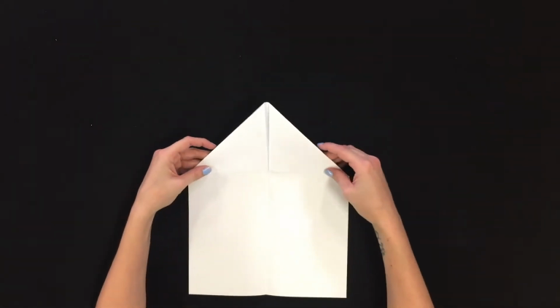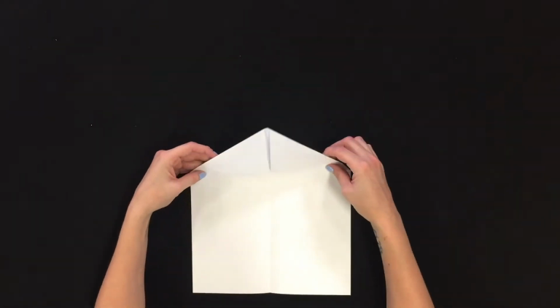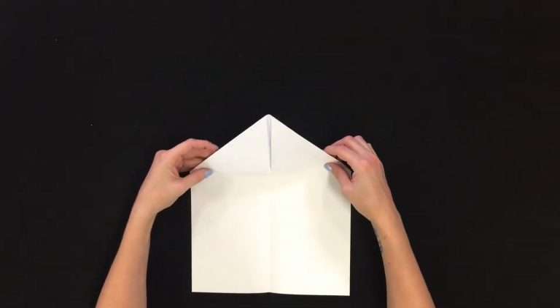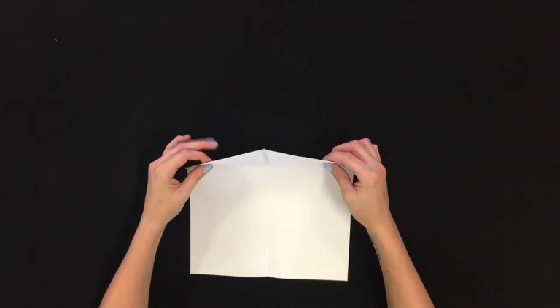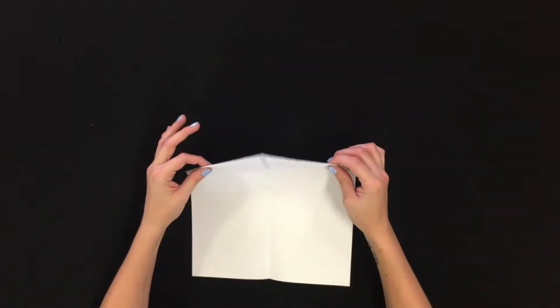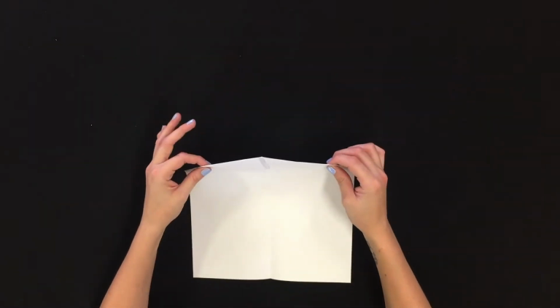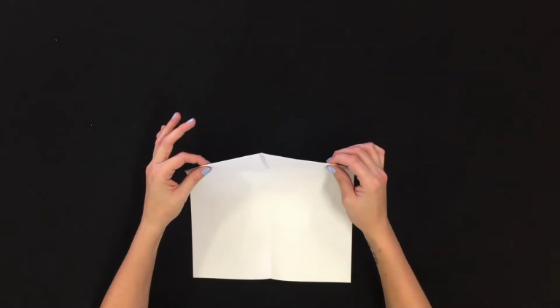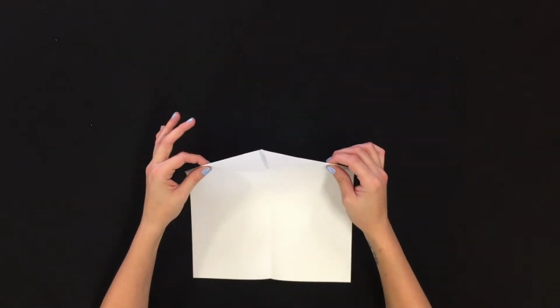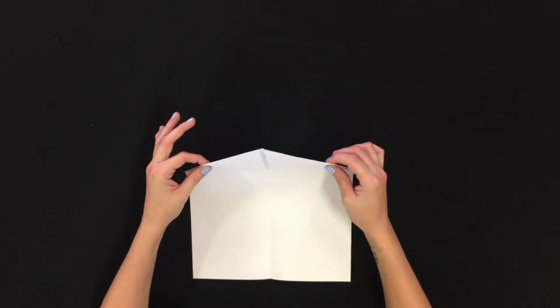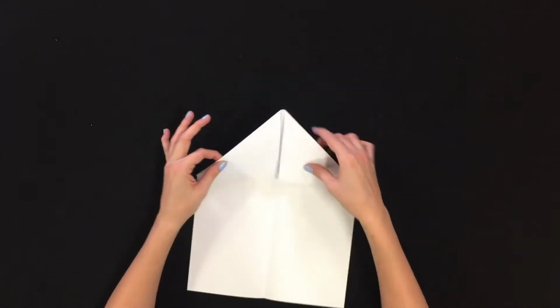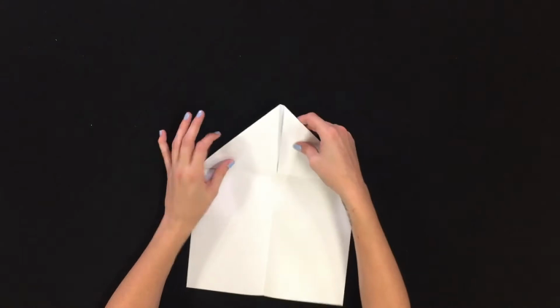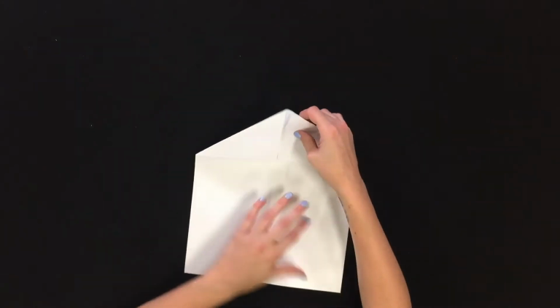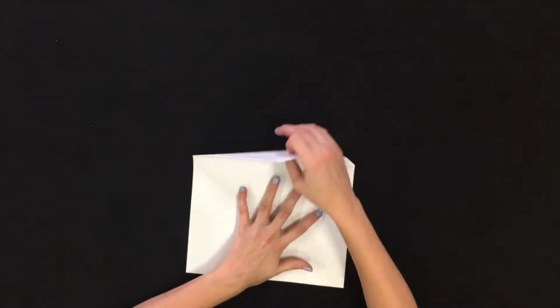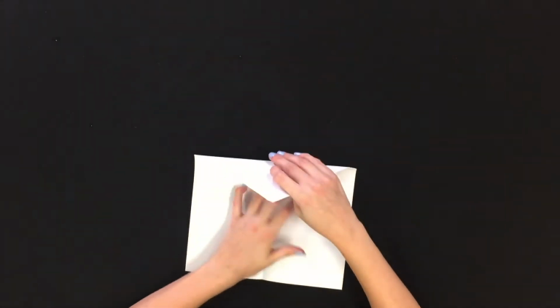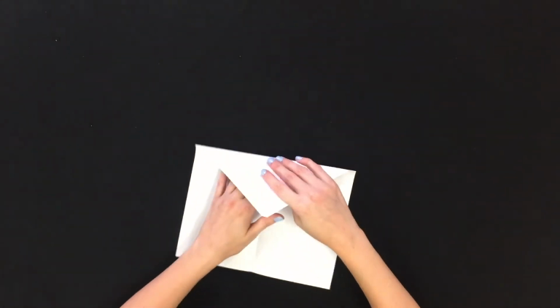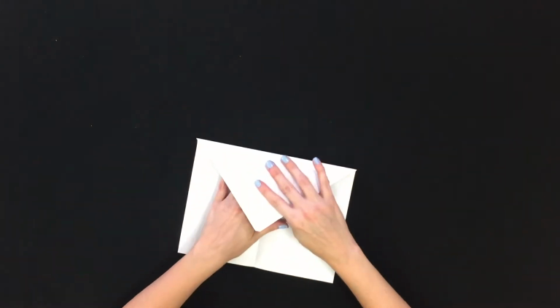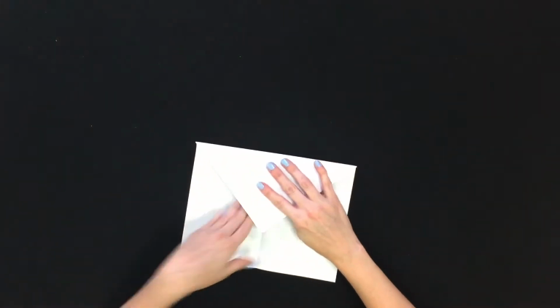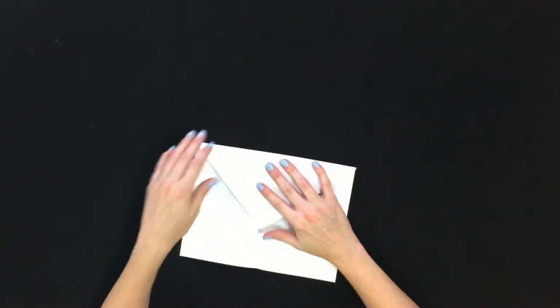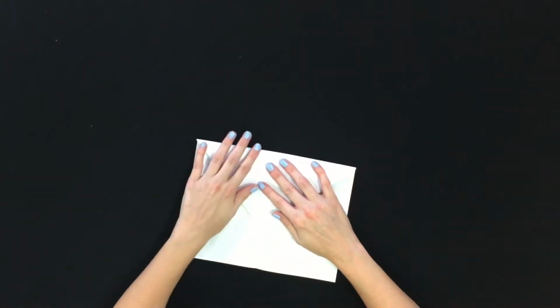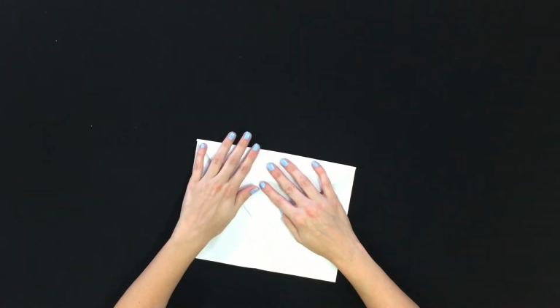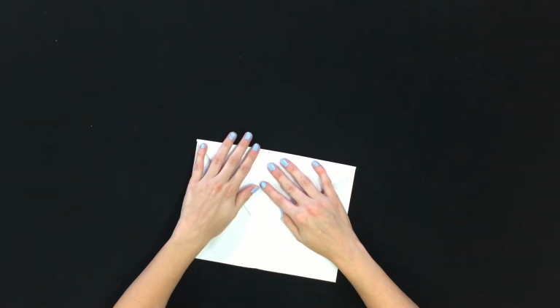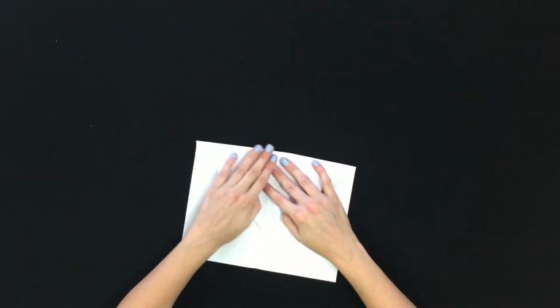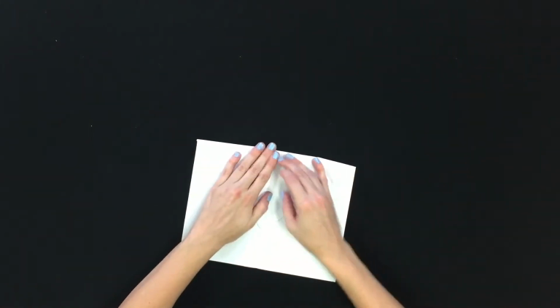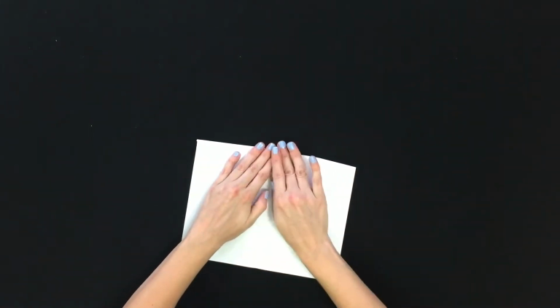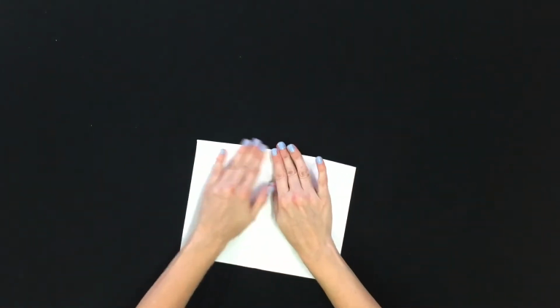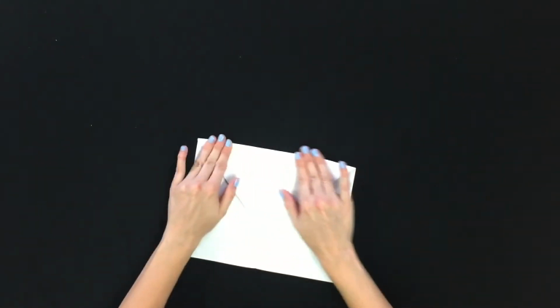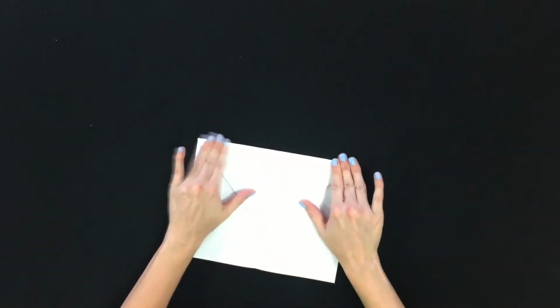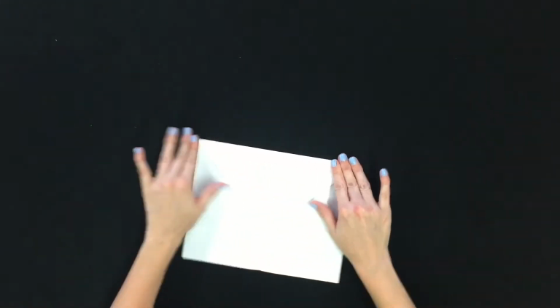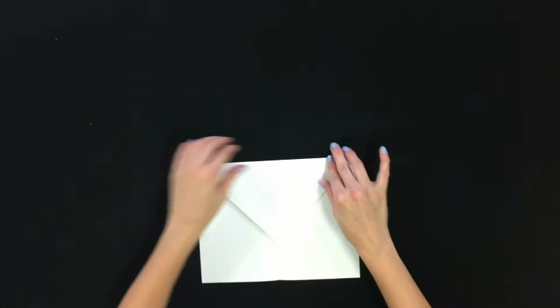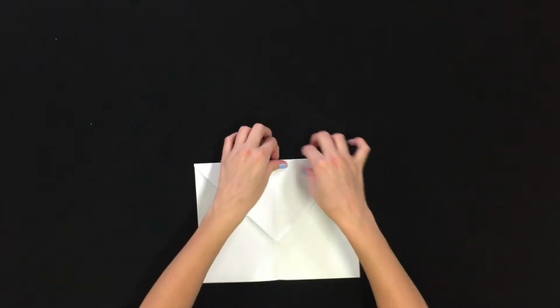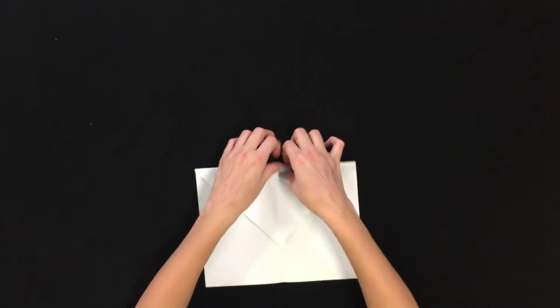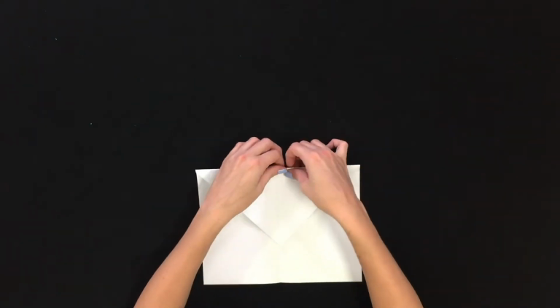Next you want to take your arrow and point it down. Give that a nice good crease.